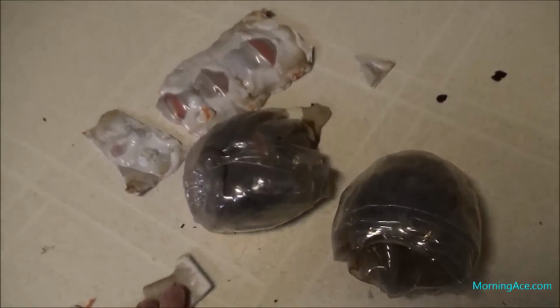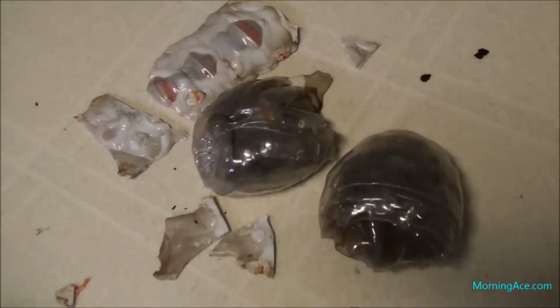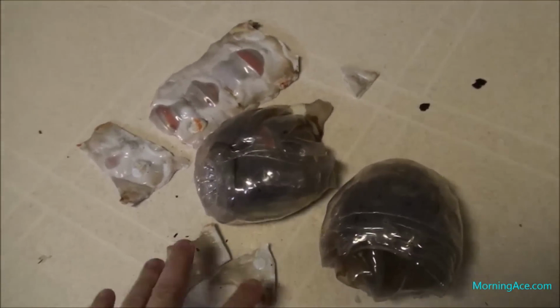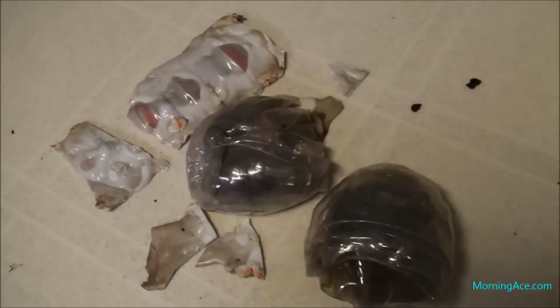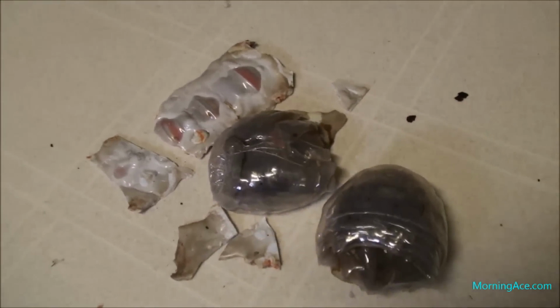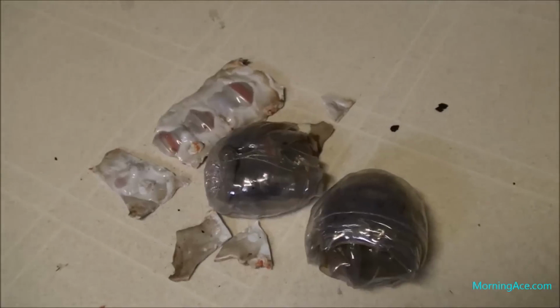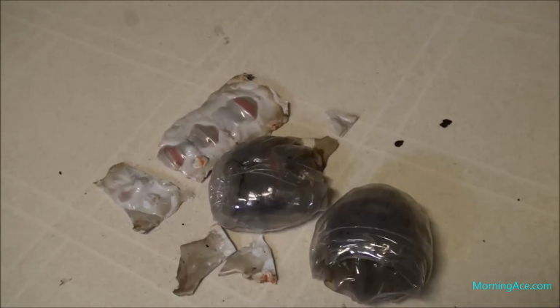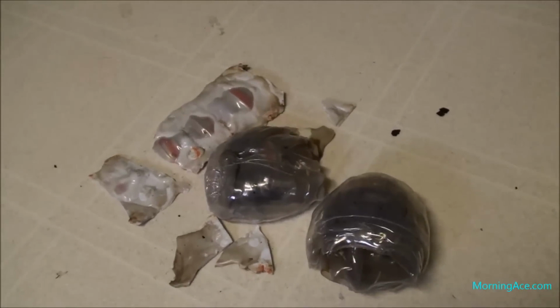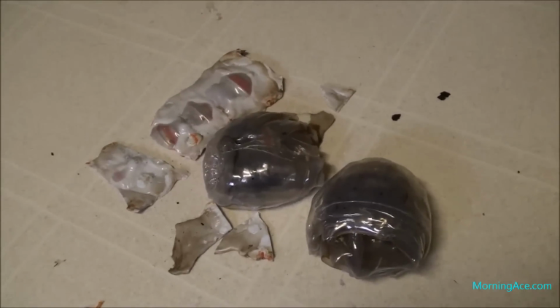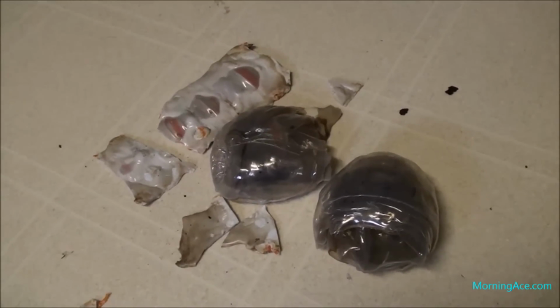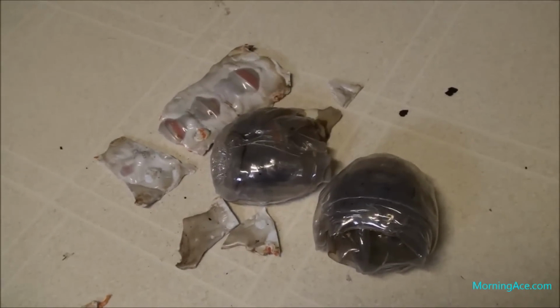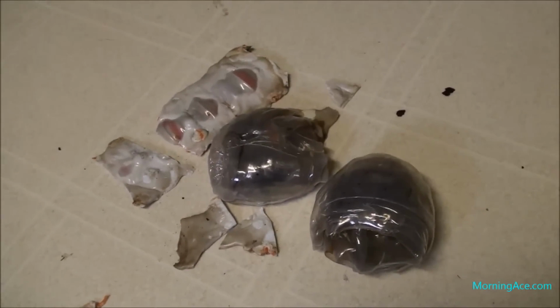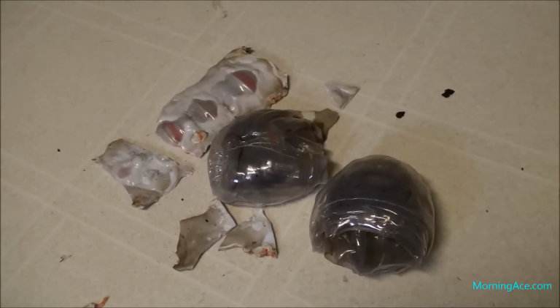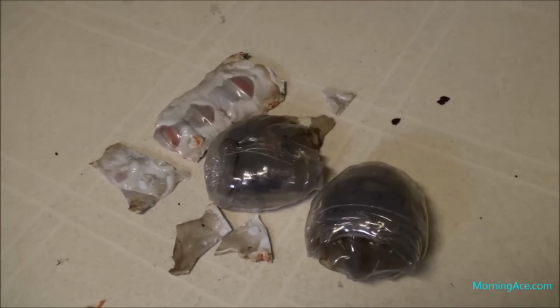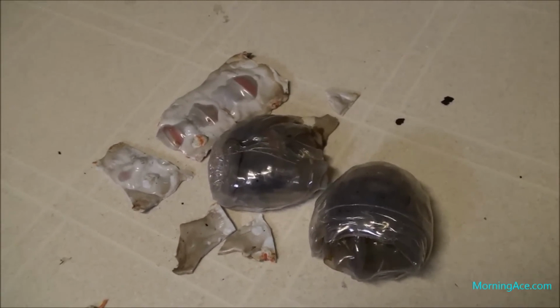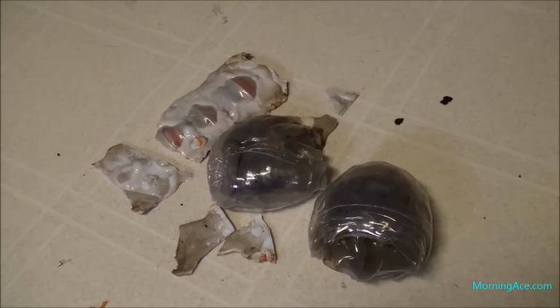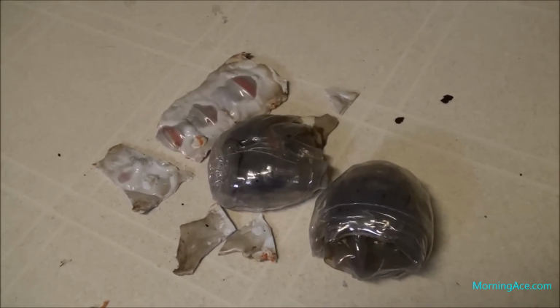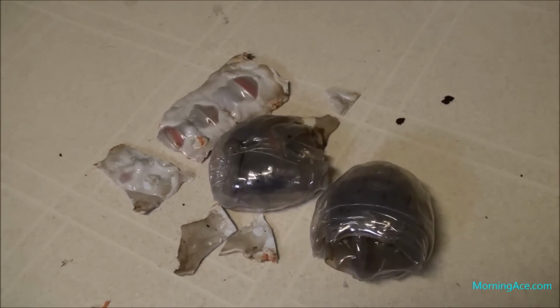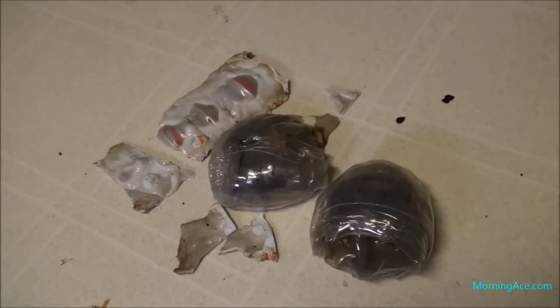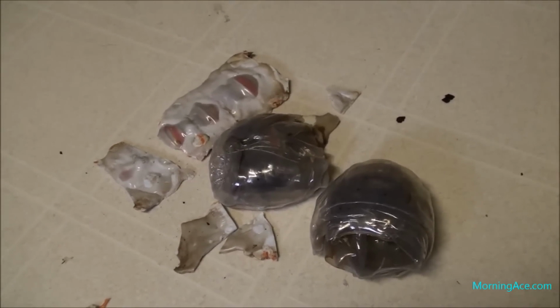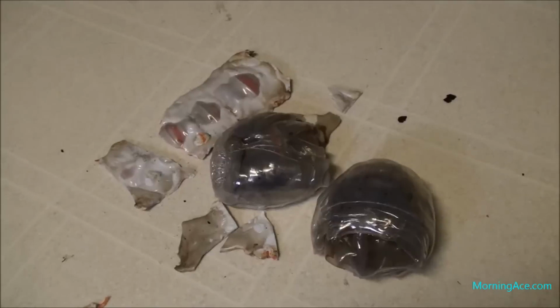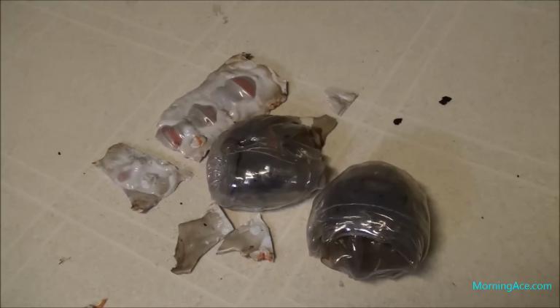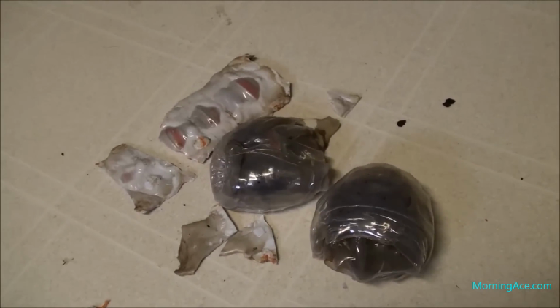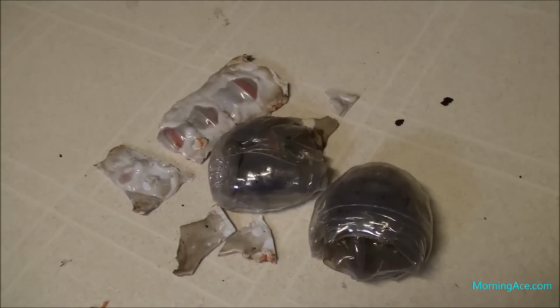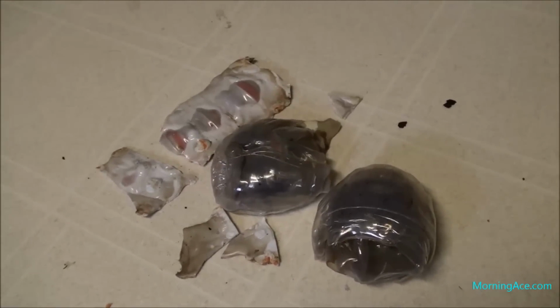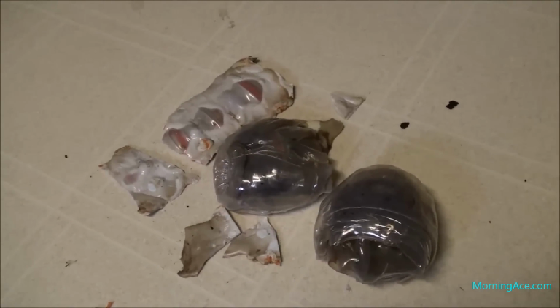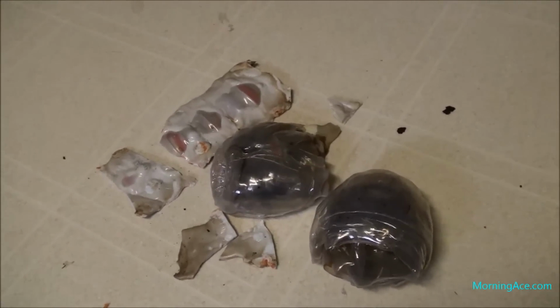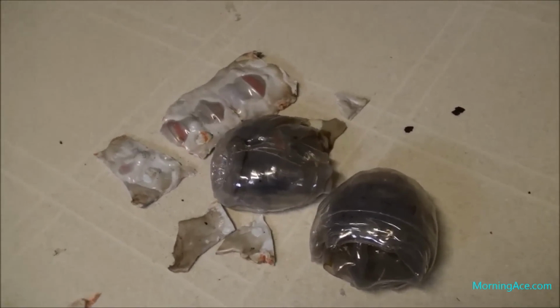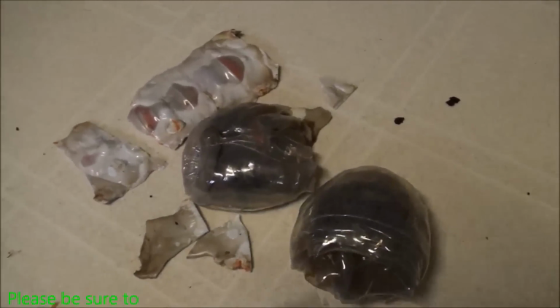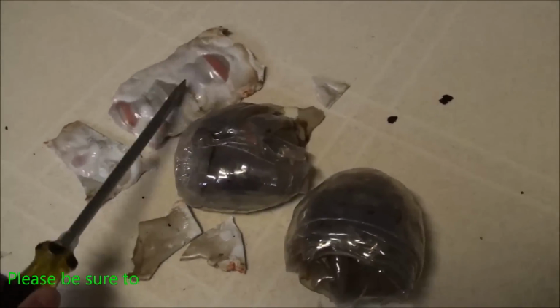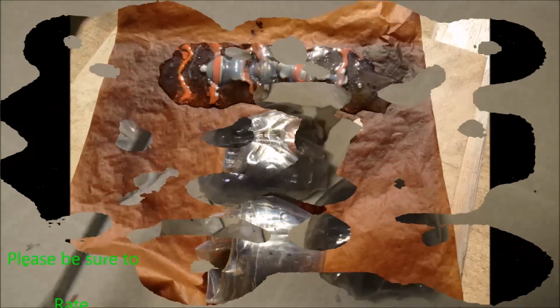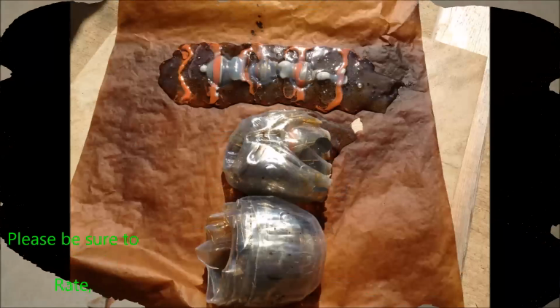Gatorade bottles are PETE — number one plastic. The milk jugs I've seen that are opaque are number two, which is HDPE. All right, have a good one.